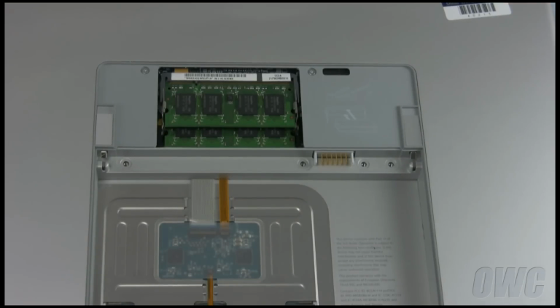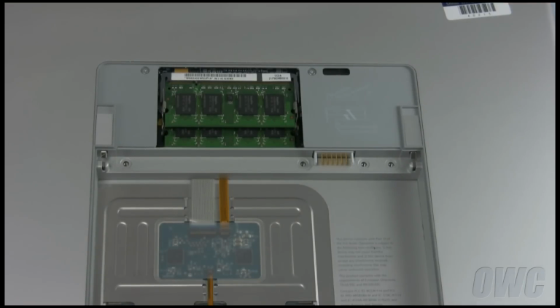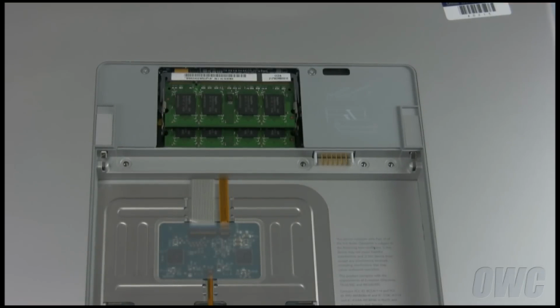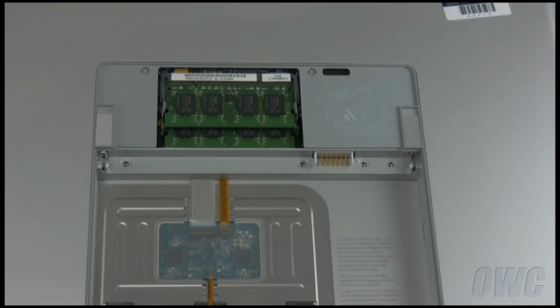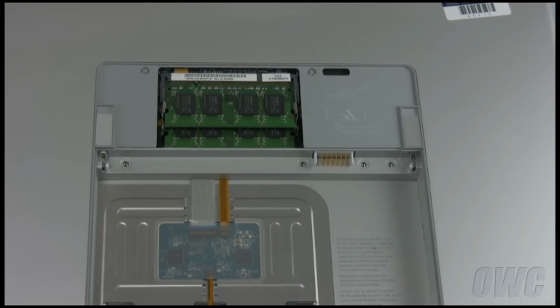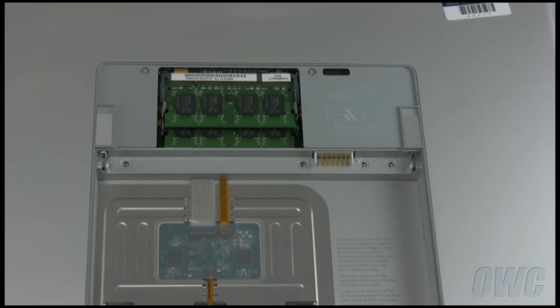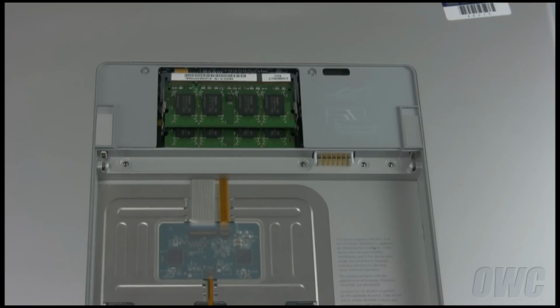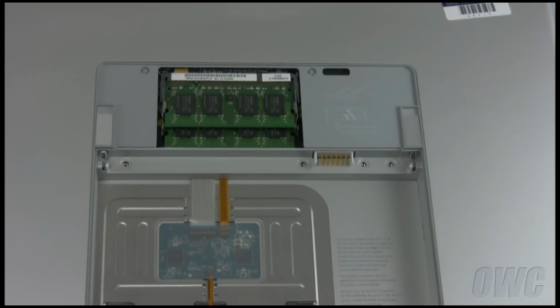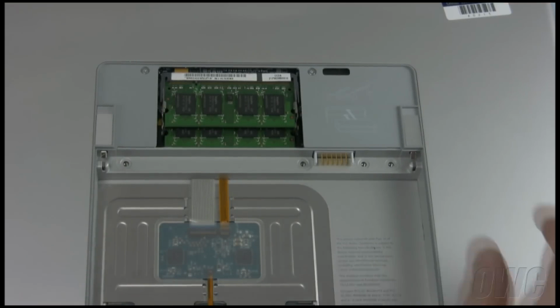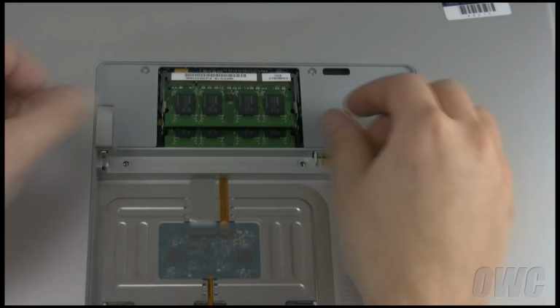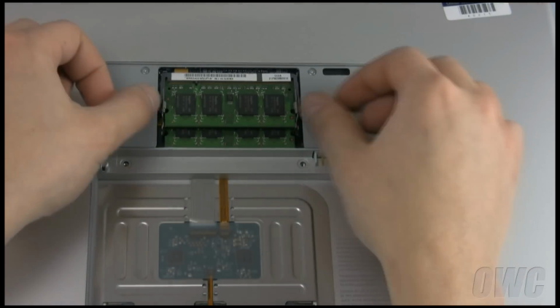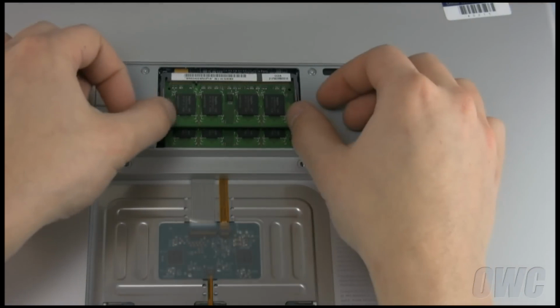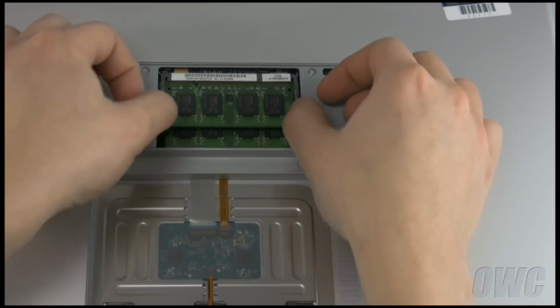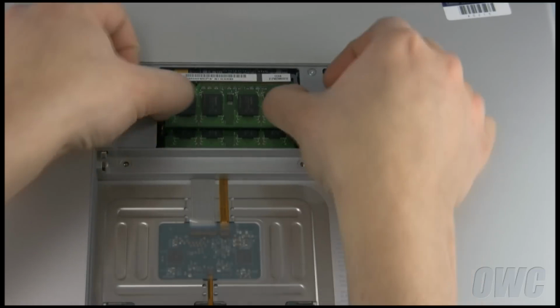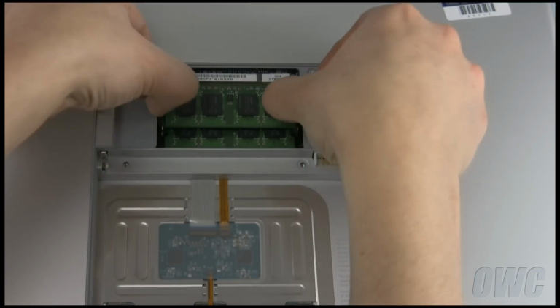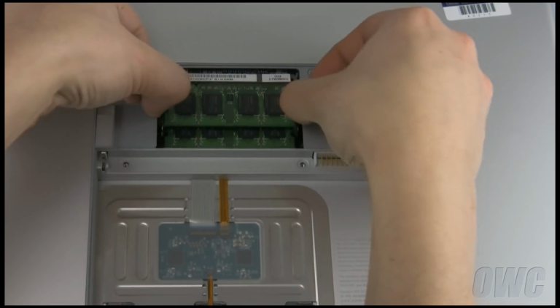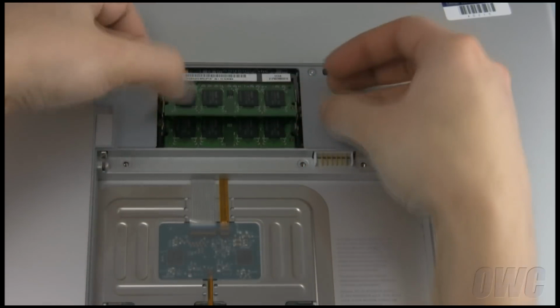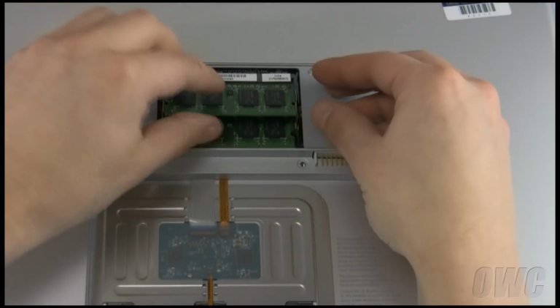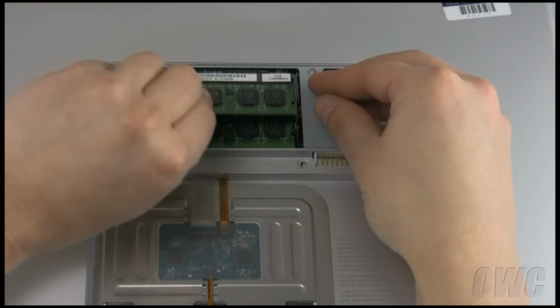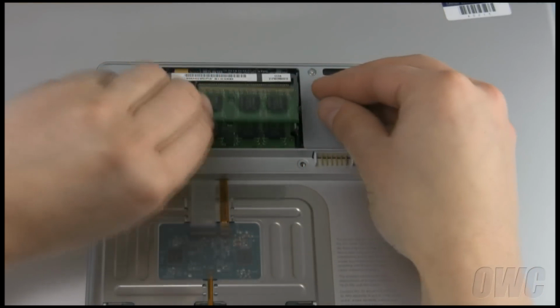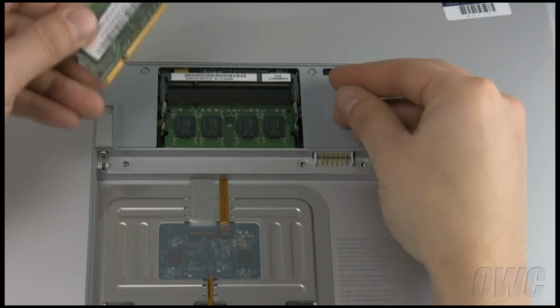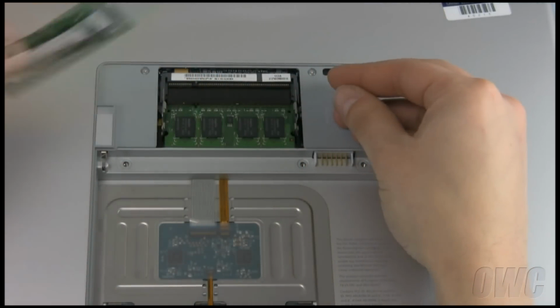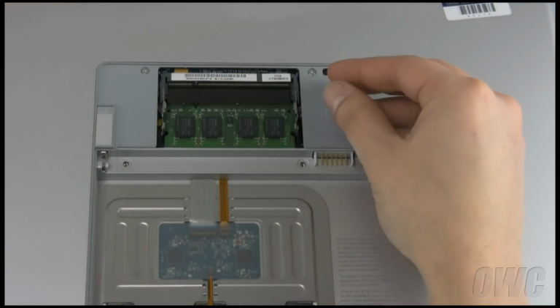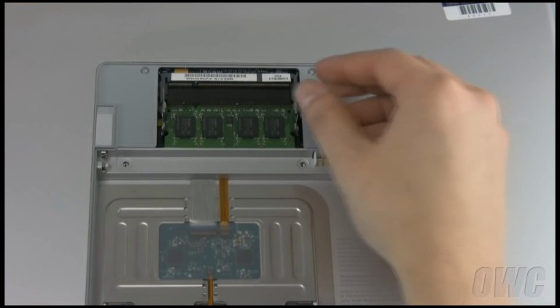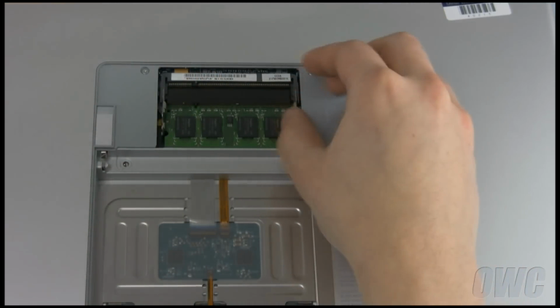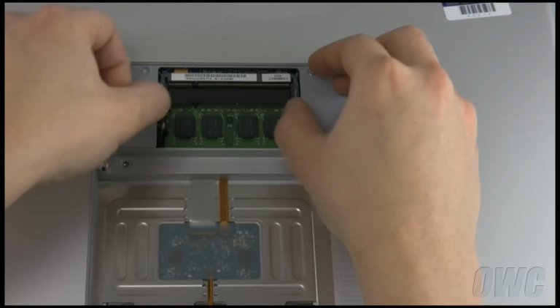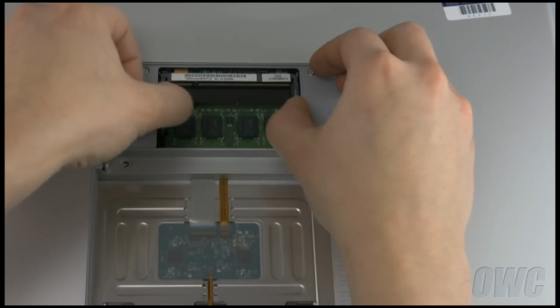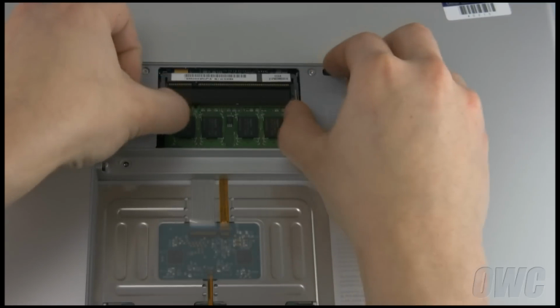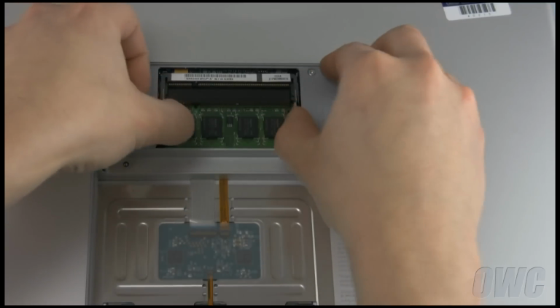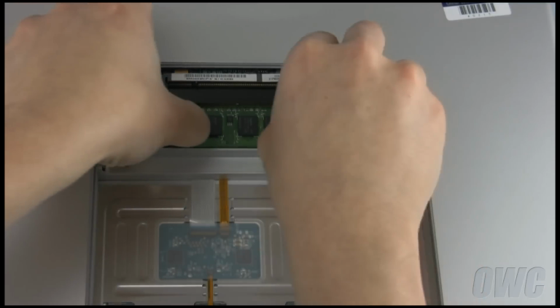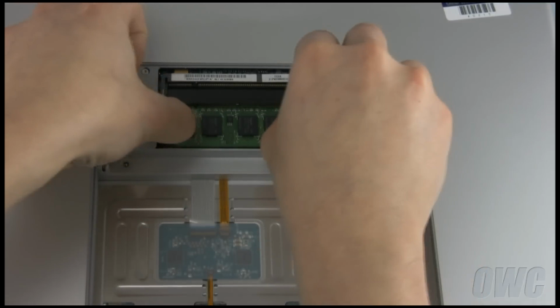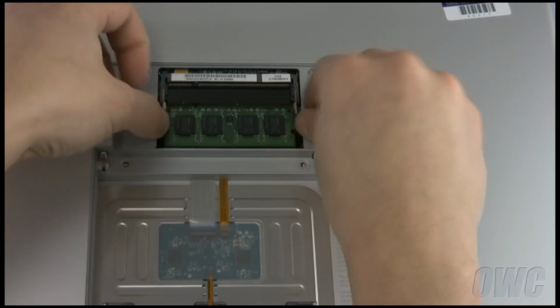Remove the top memory module by first pushing outward on the clips holding it in. When the module pops up, gently slide it out. Then repeat the process for the lower module.